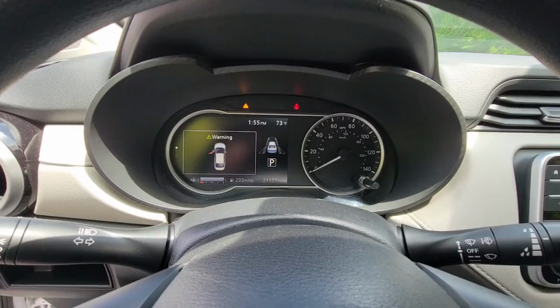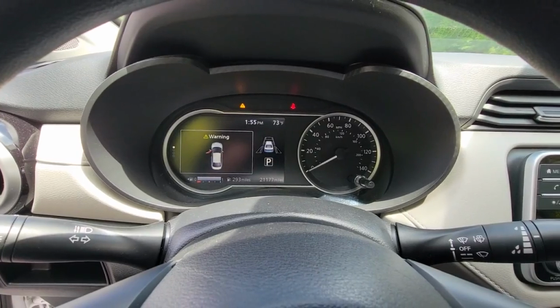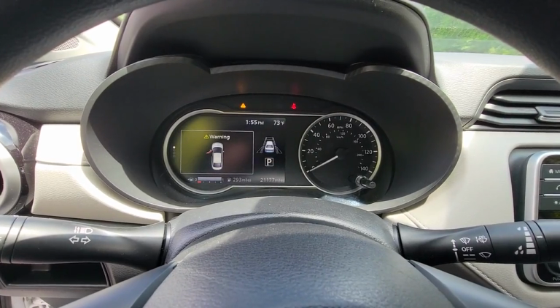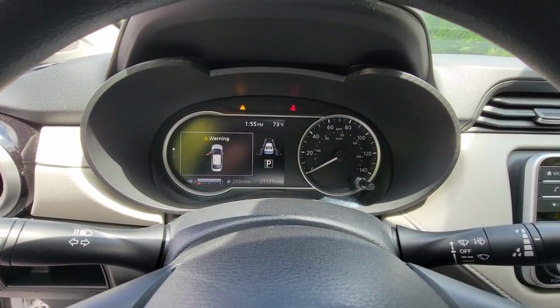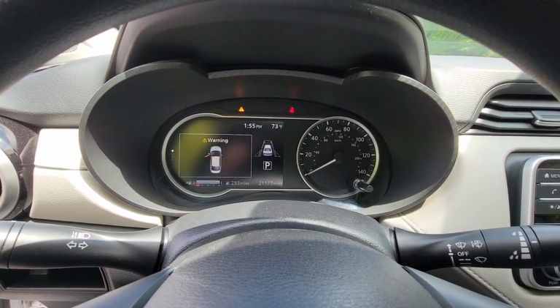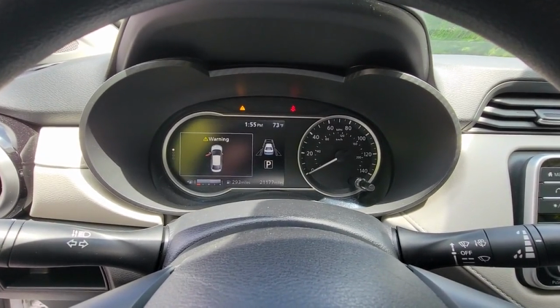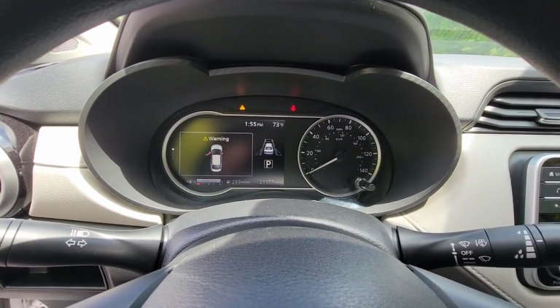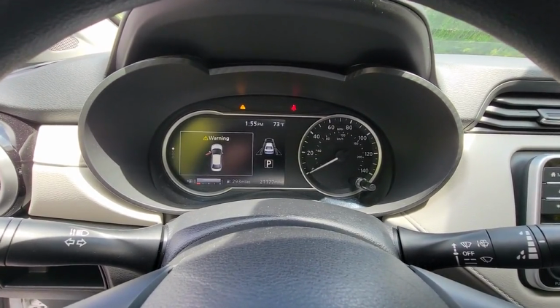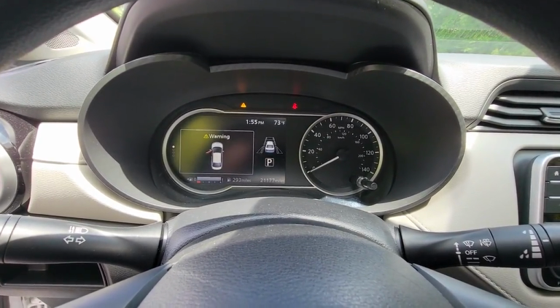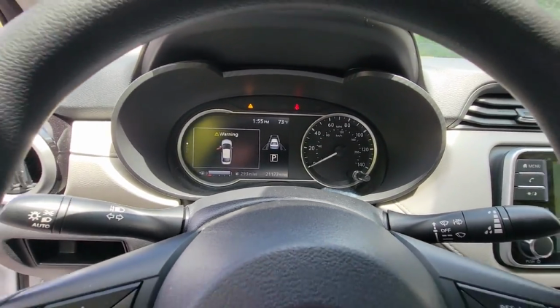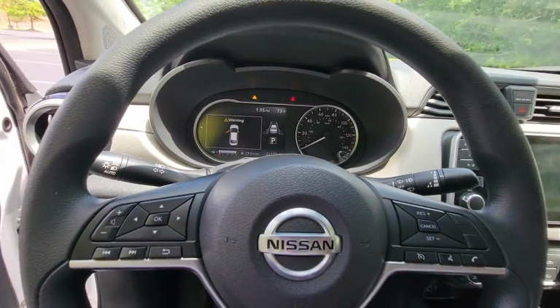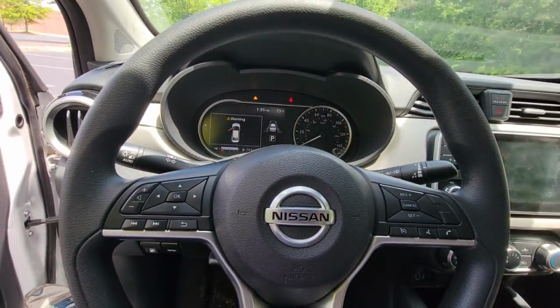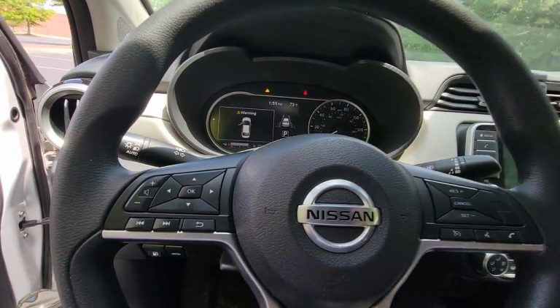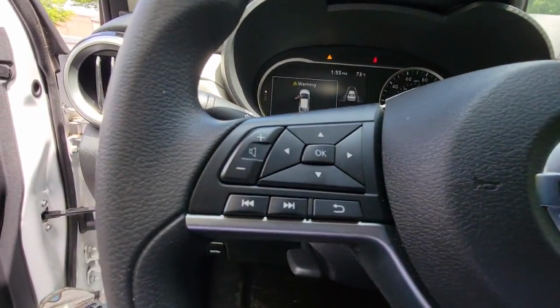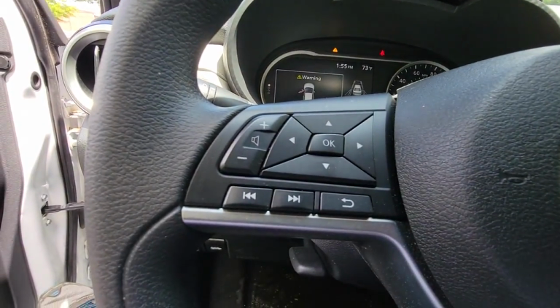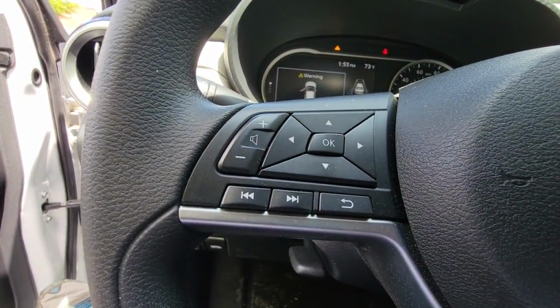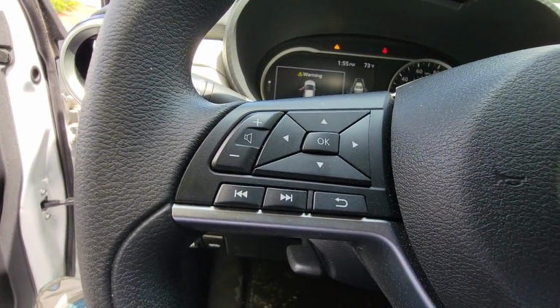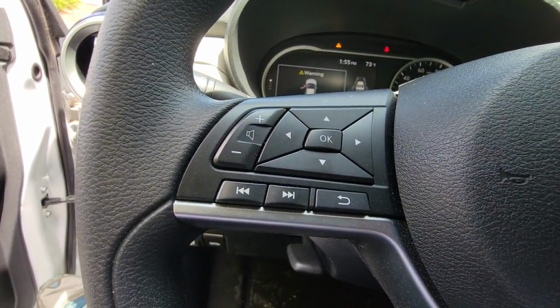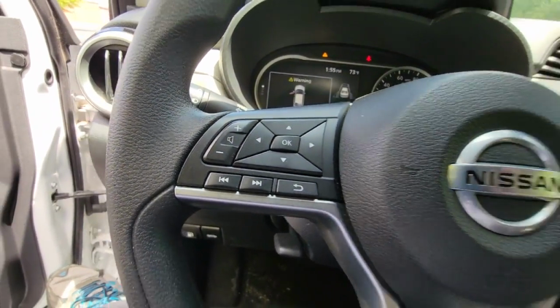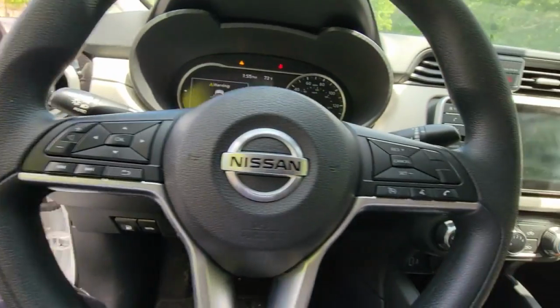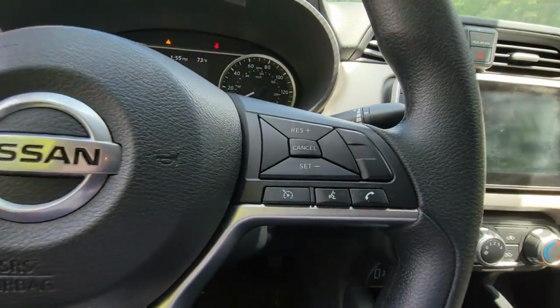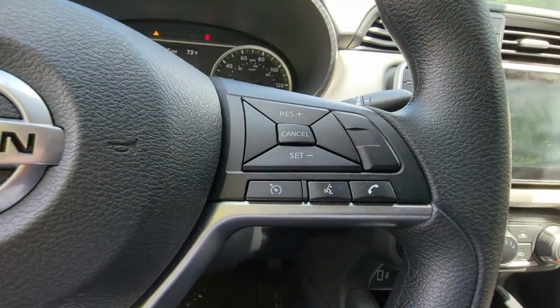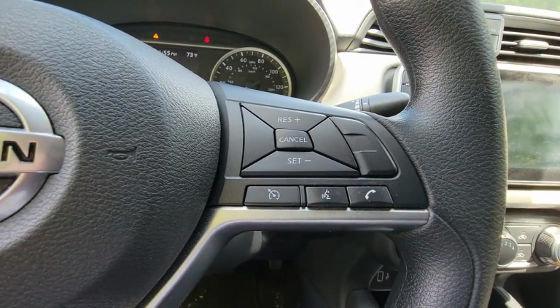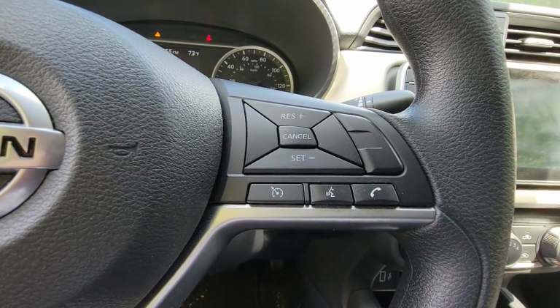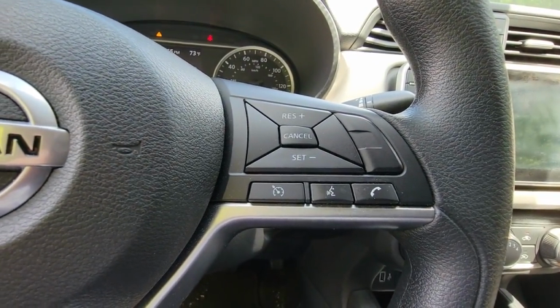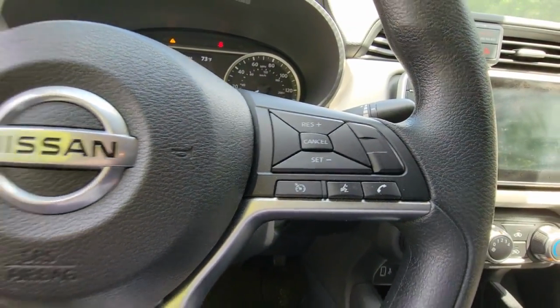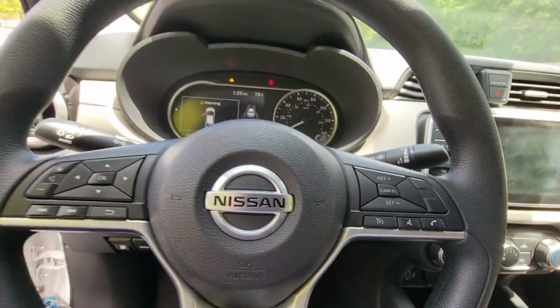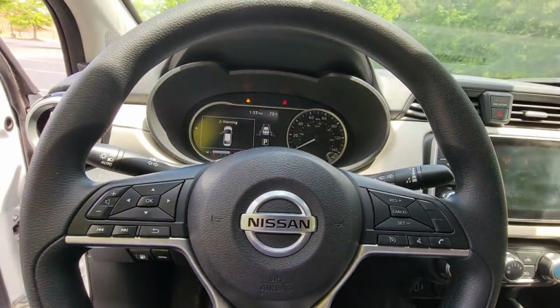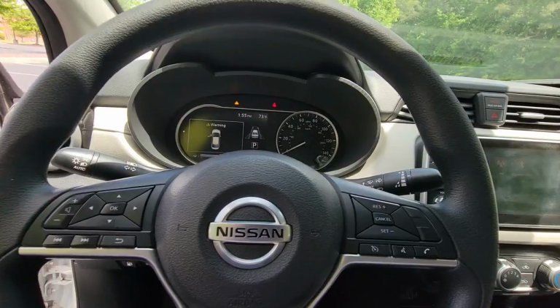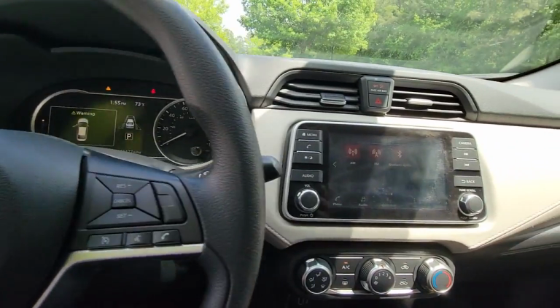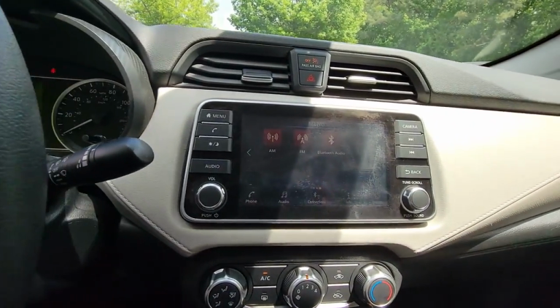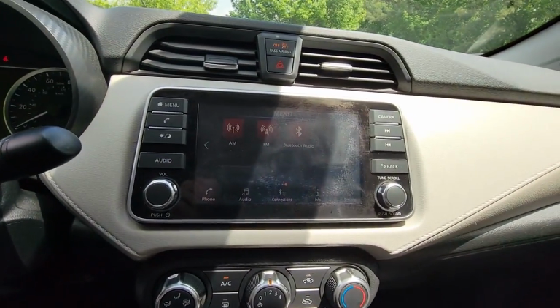These are just some of the great options this vehicle comes with: keyless entry, blind spot monitor, electronic stability control, intermittent wipers, trip computer, power windows, bucket seats, and power steering.